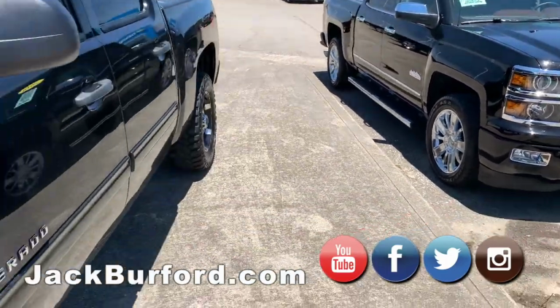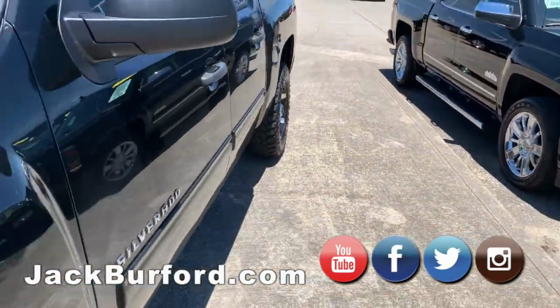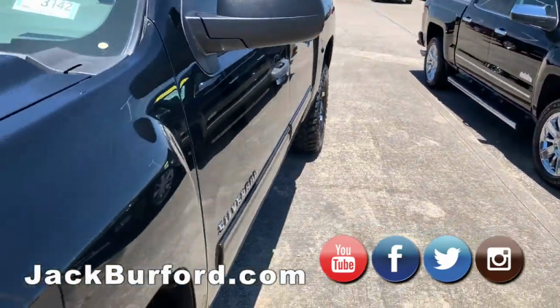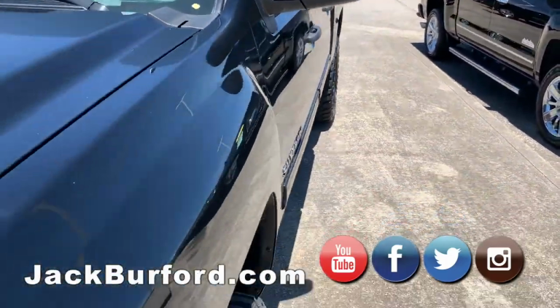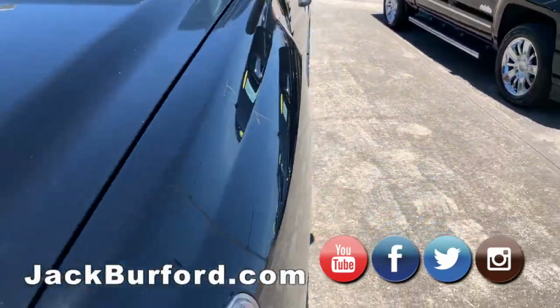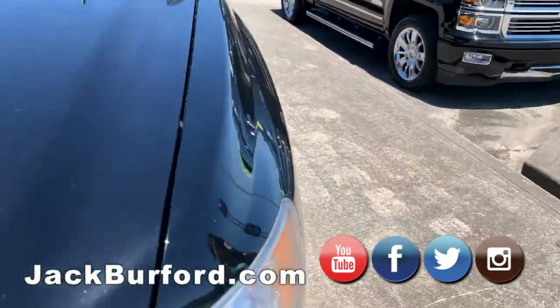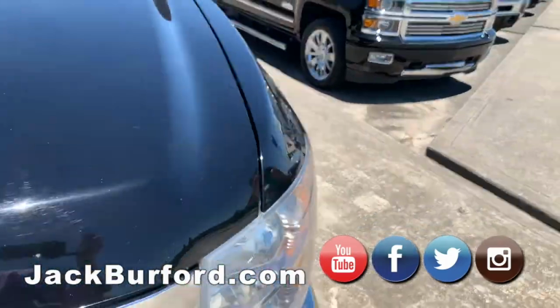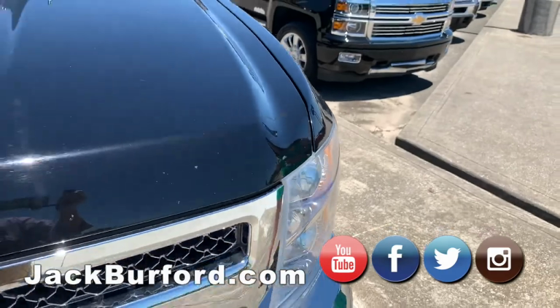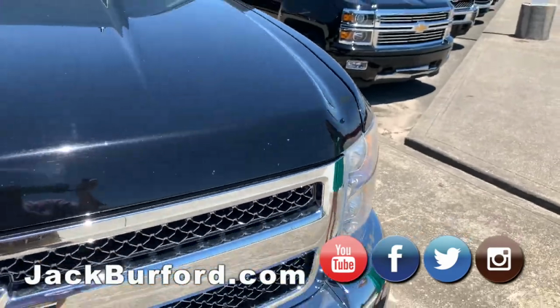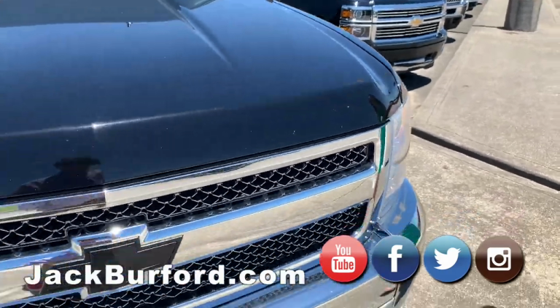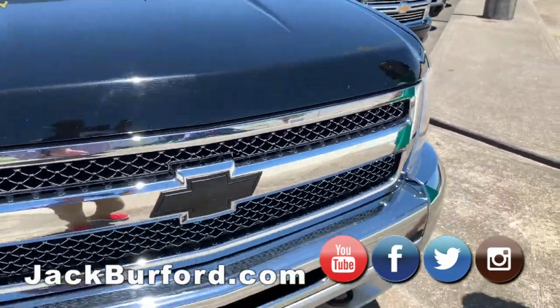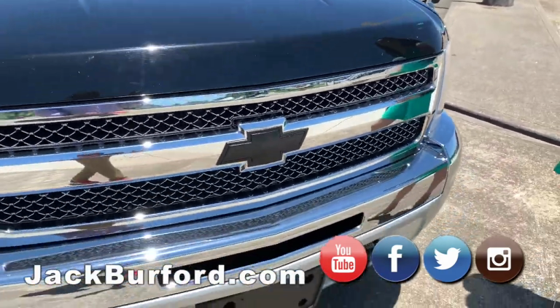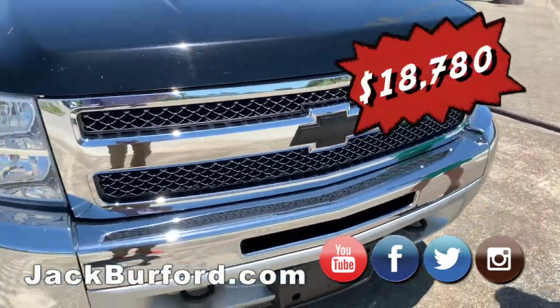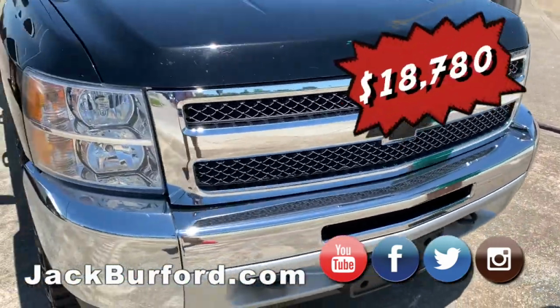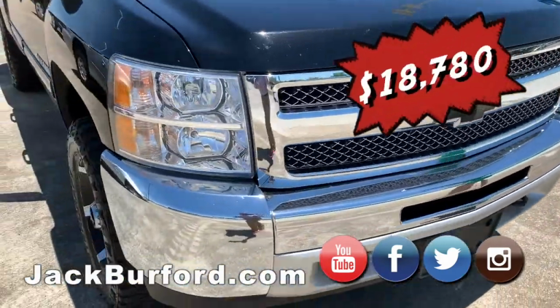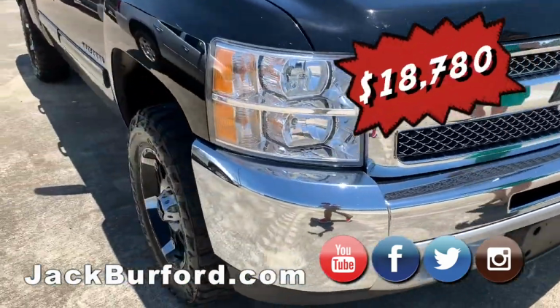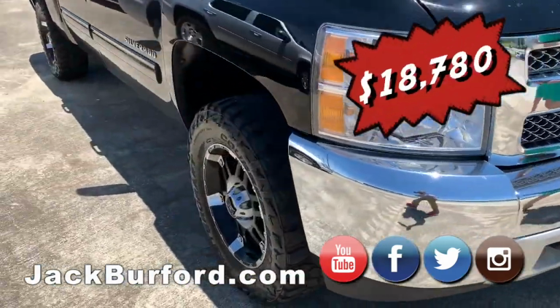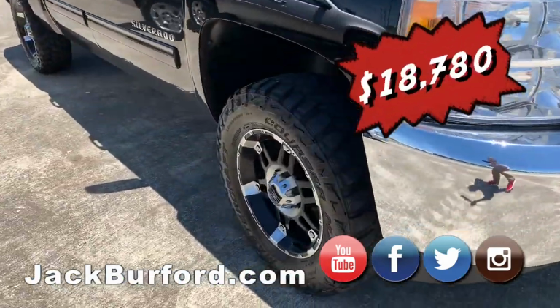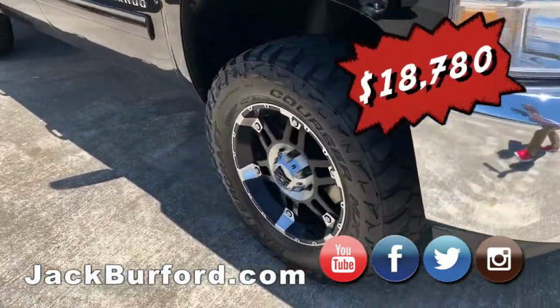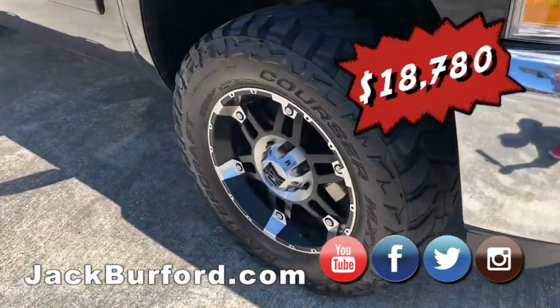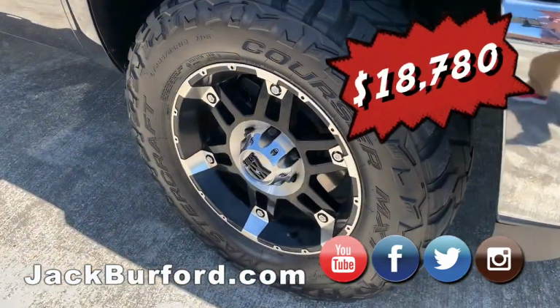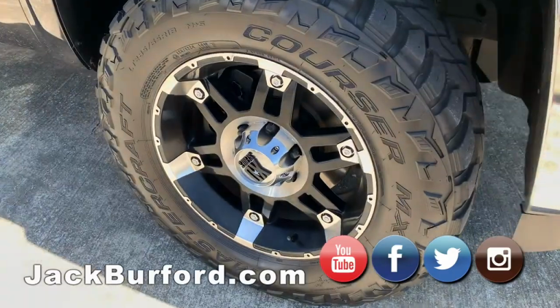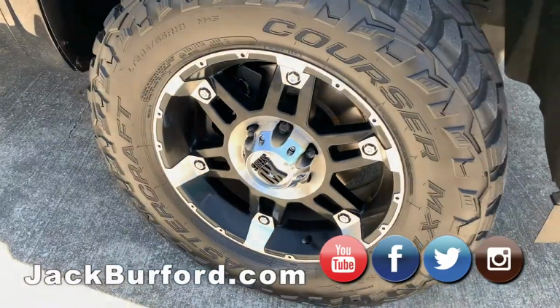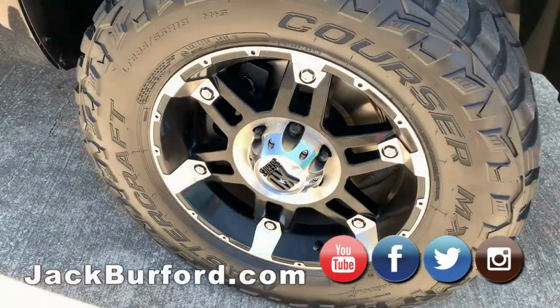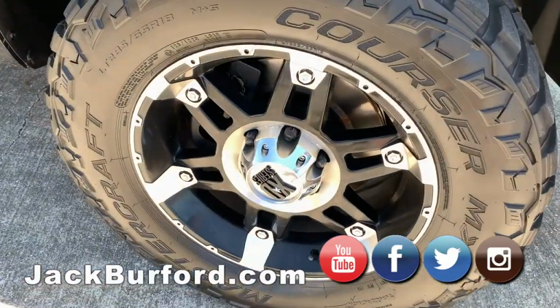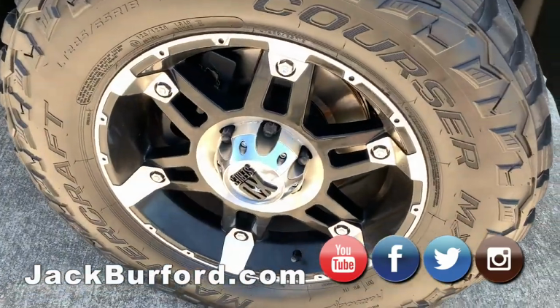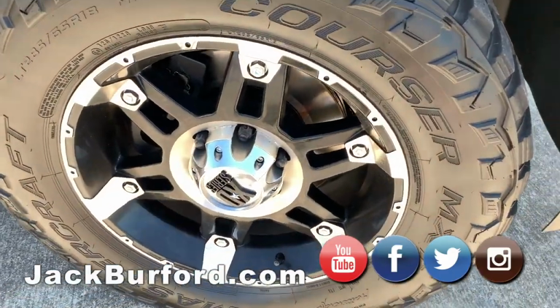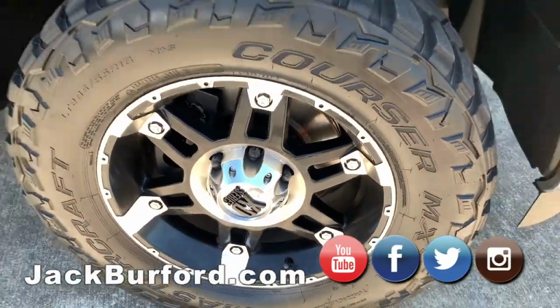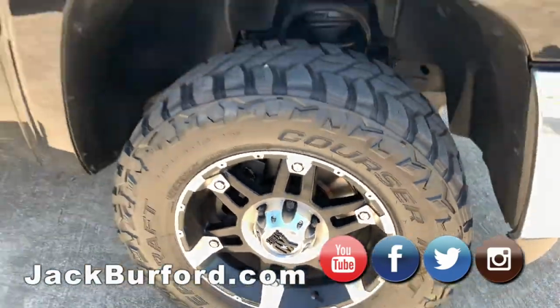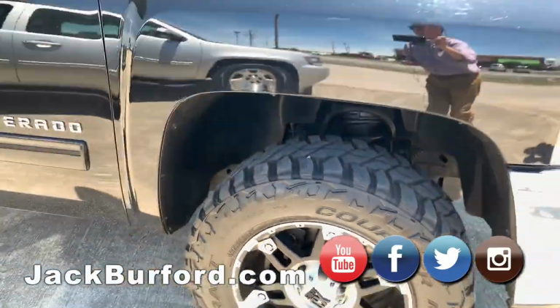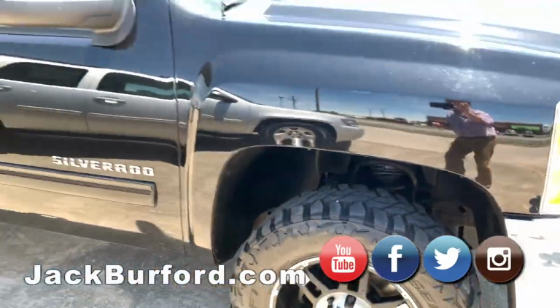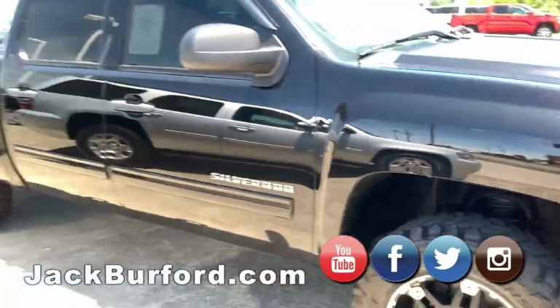I love this truck here — this is my favorite. I just love the tires on it. It's a 2013 Silverado — it has so much chrome with aftermarket wheels and tires. Nice truck.